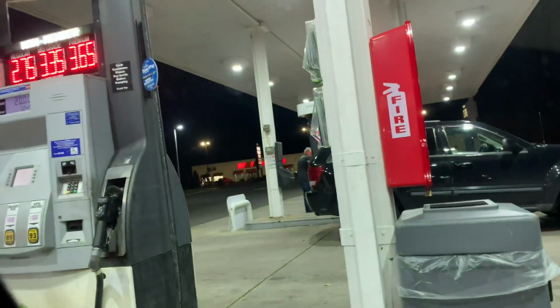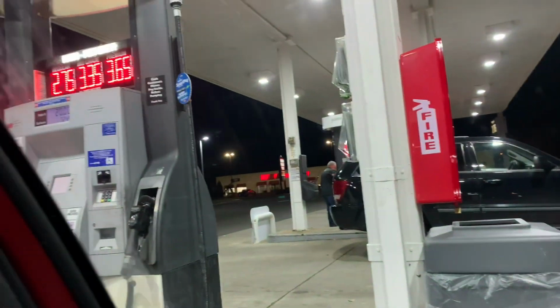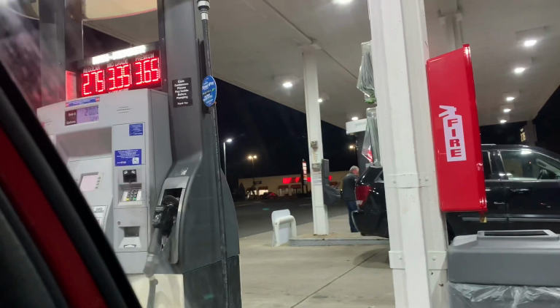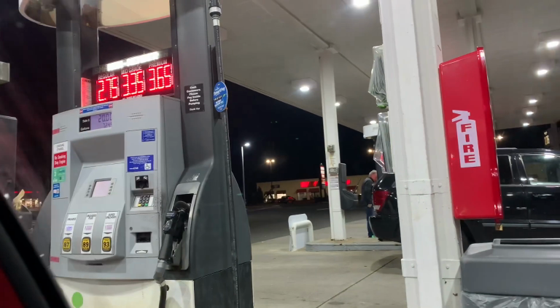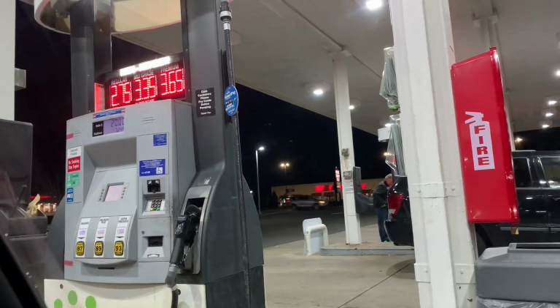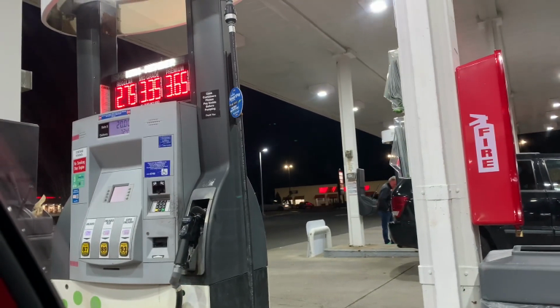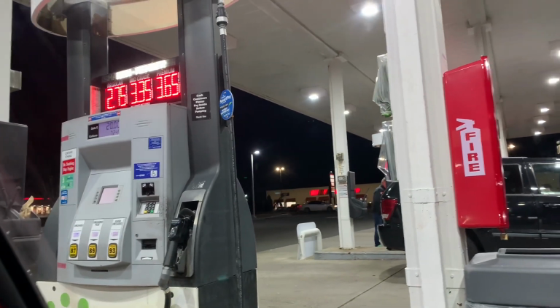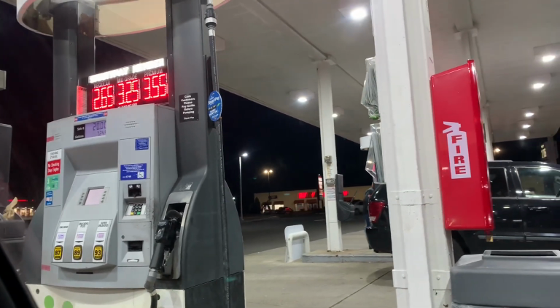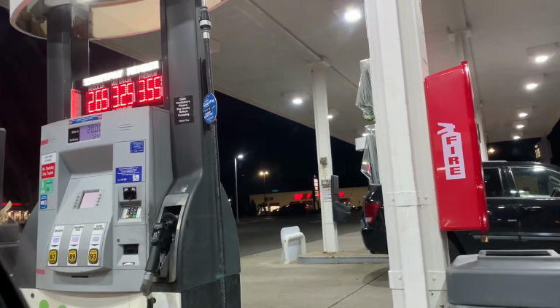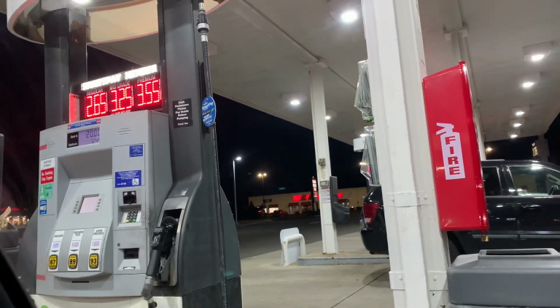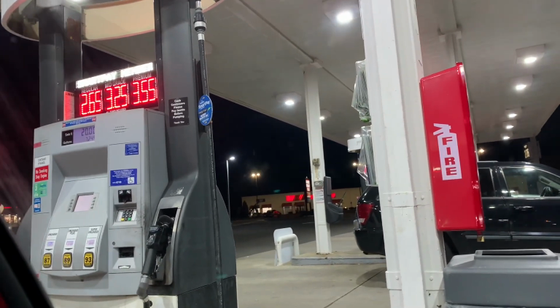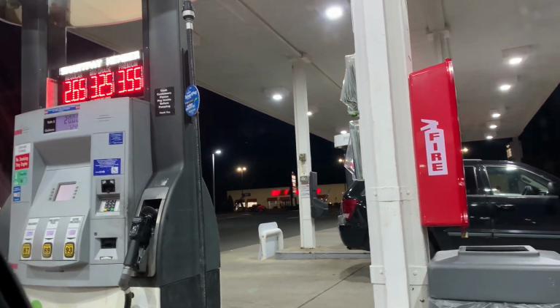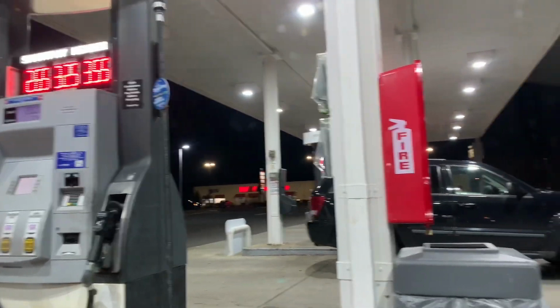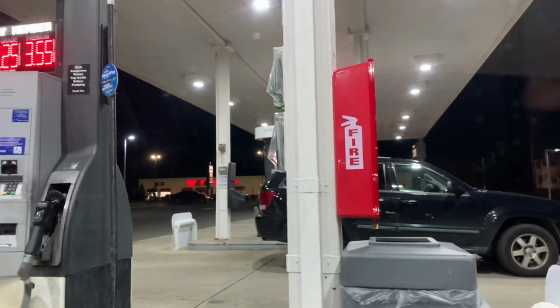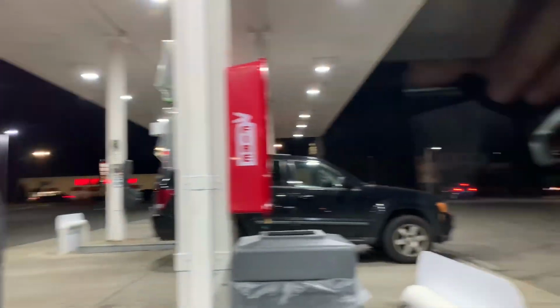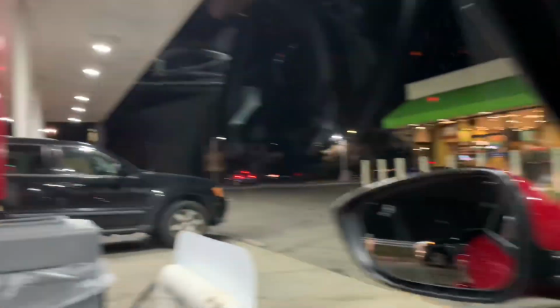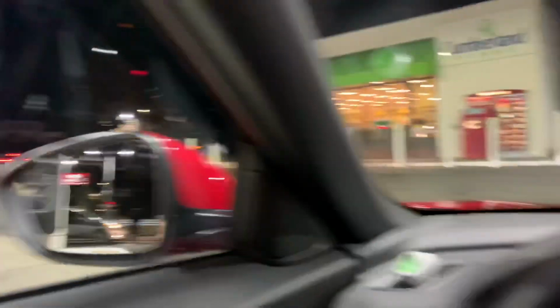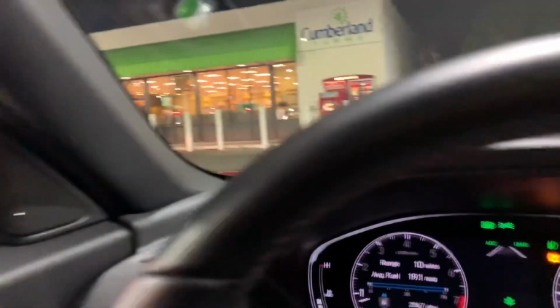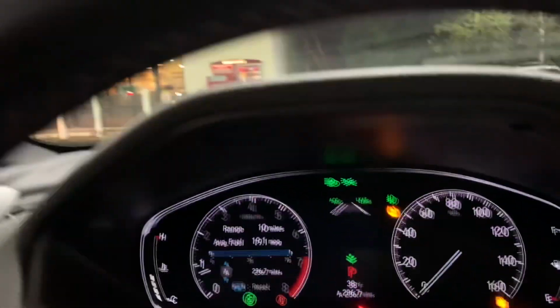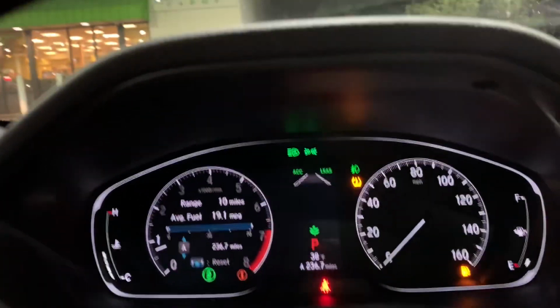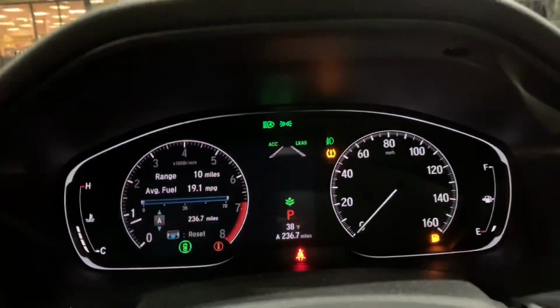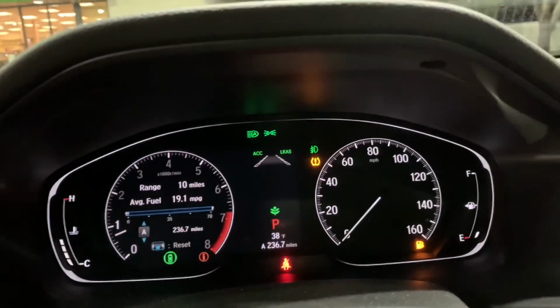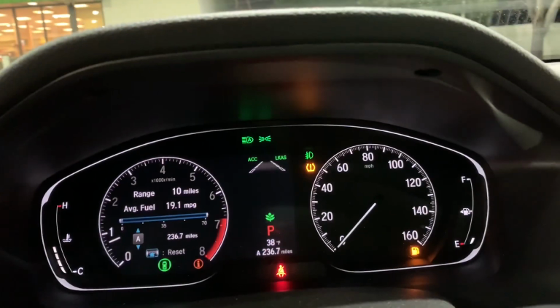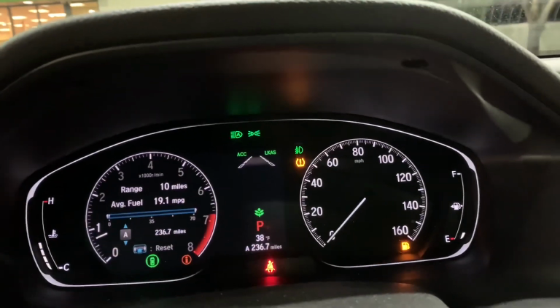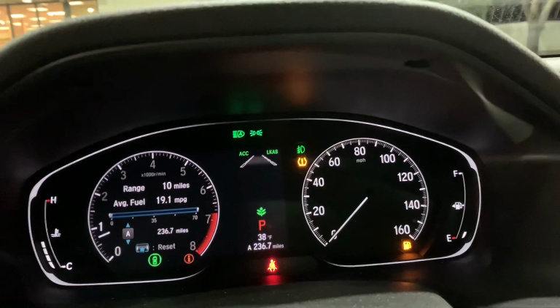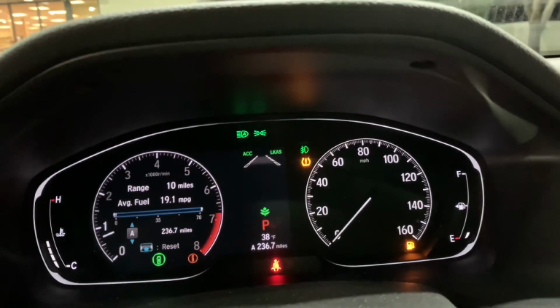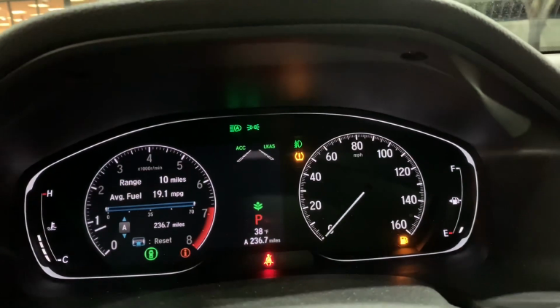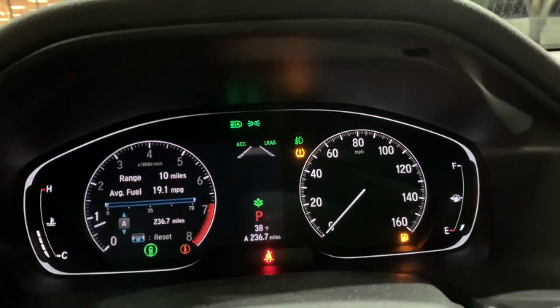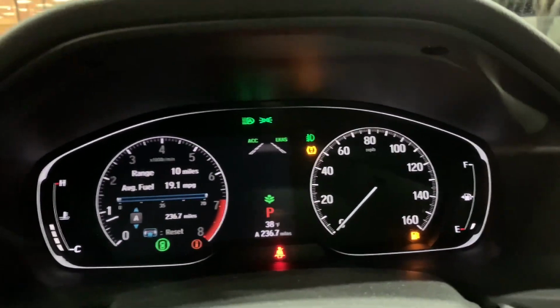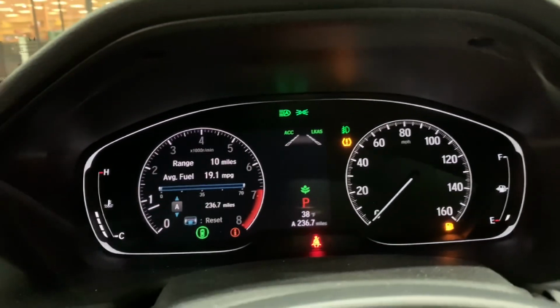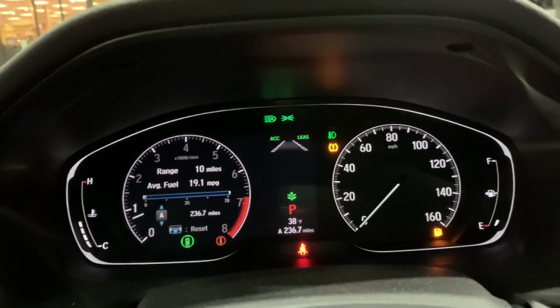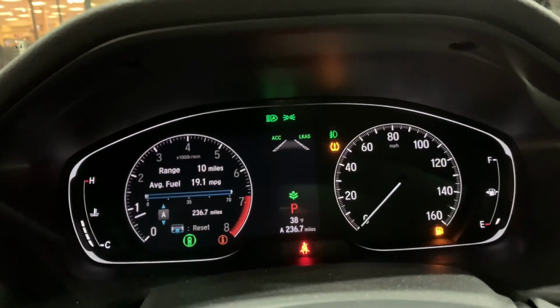Gas prices are $2.75. I am at Cumberland, so they have a SmartPay that can save 10 cents if you have a membership with them — and it's free — so basically it's $2.65.